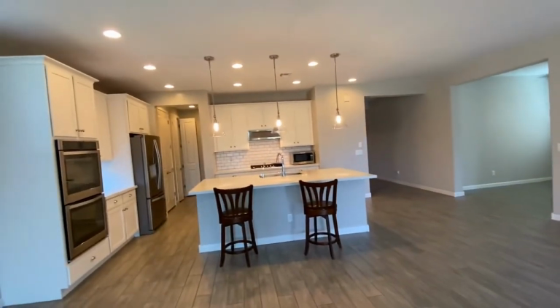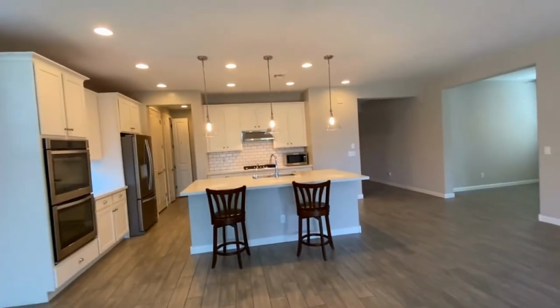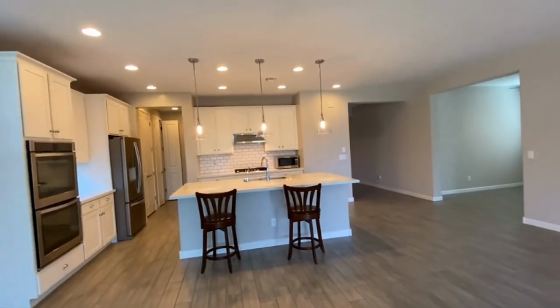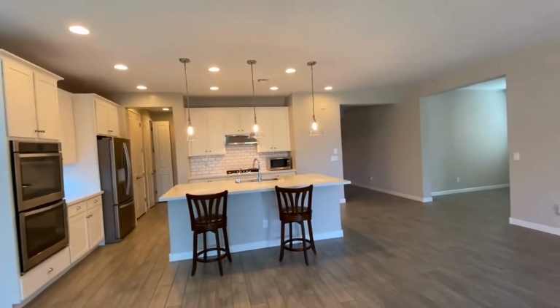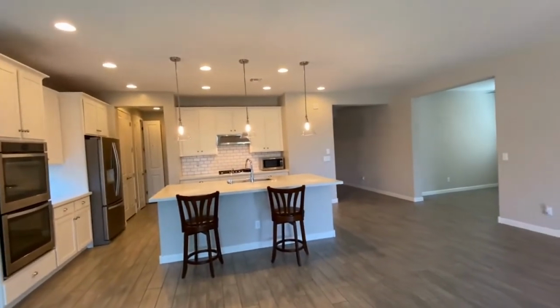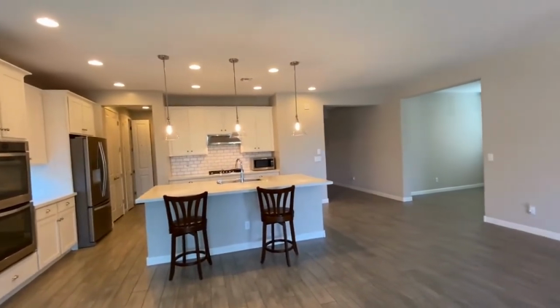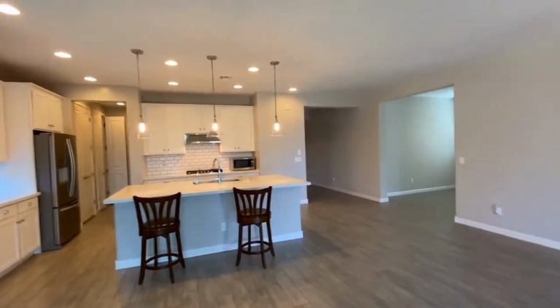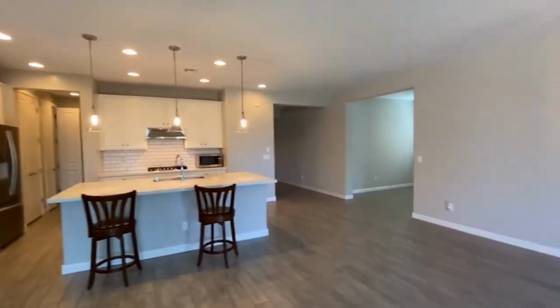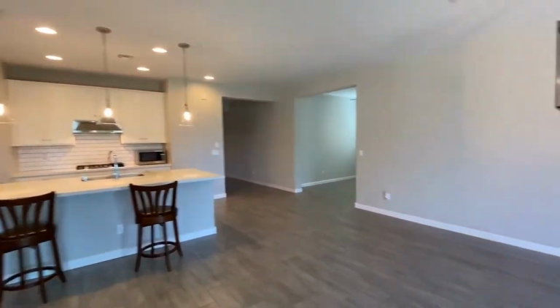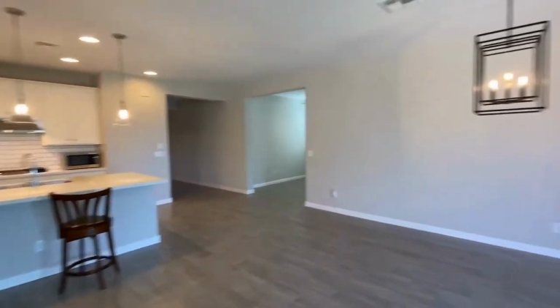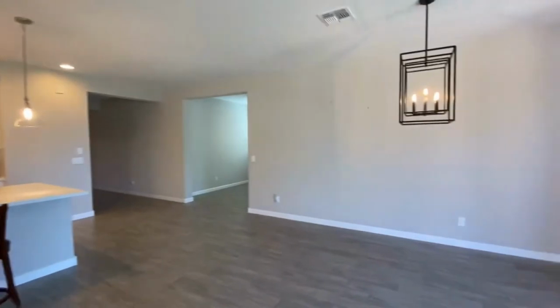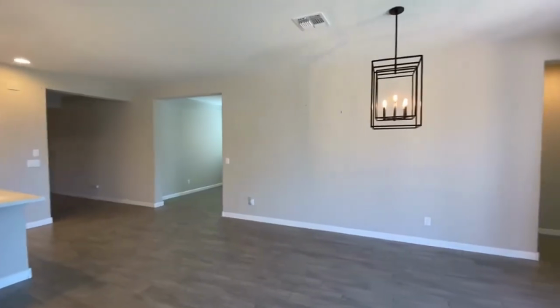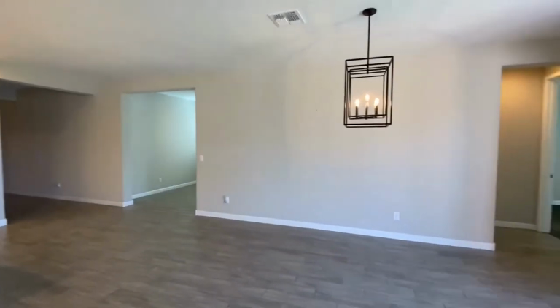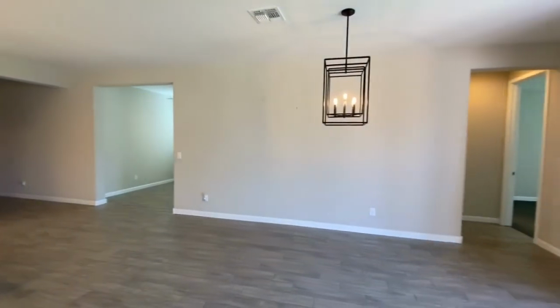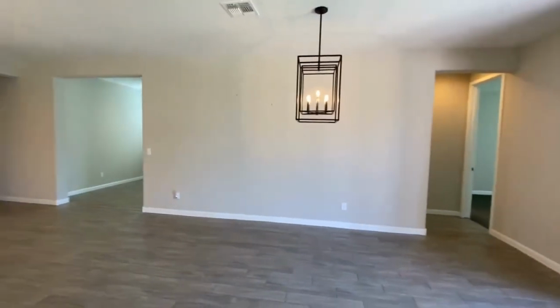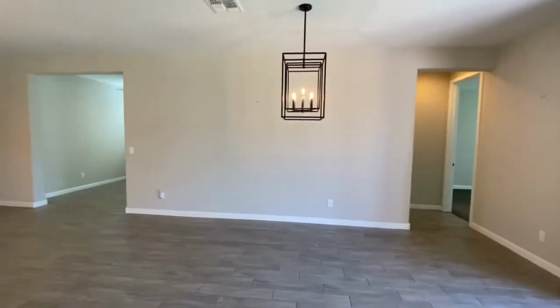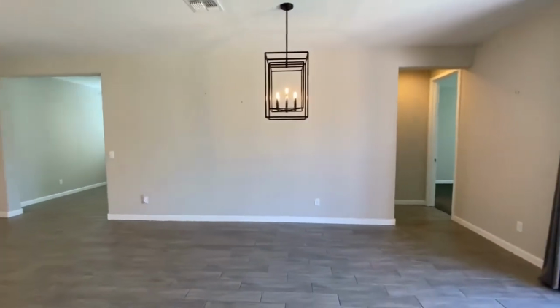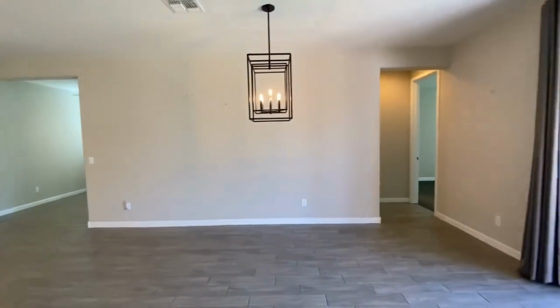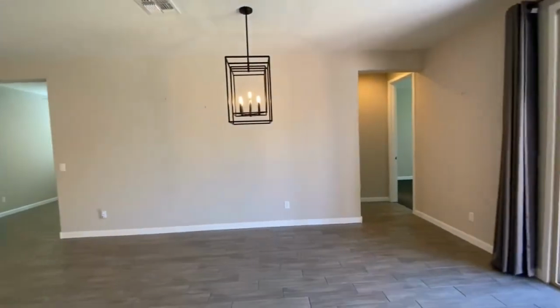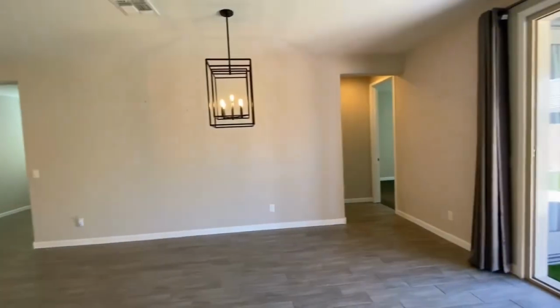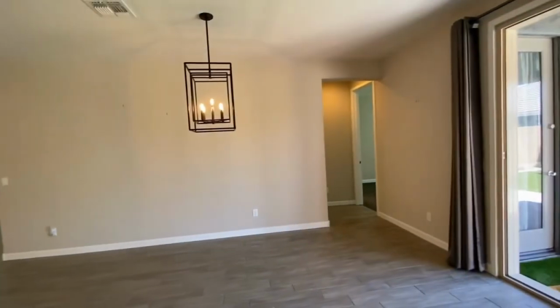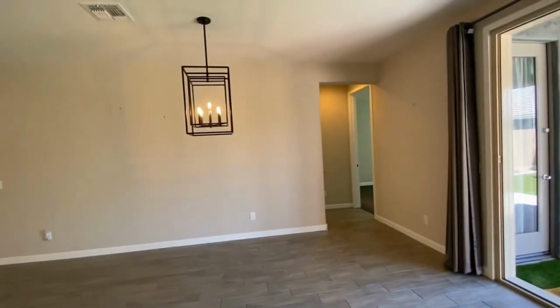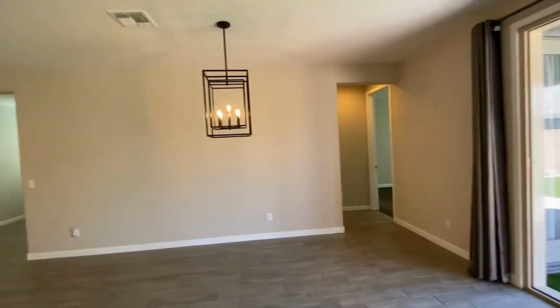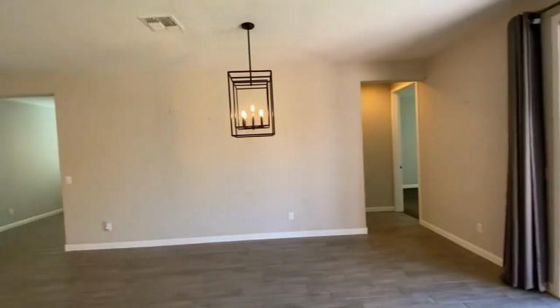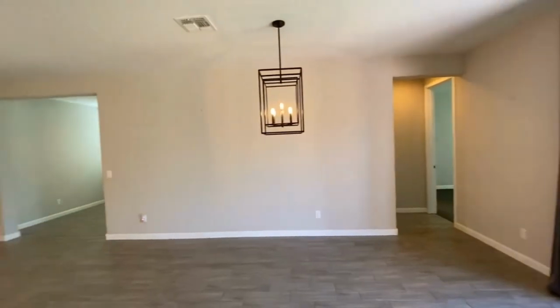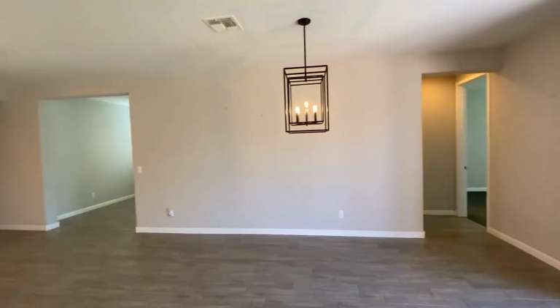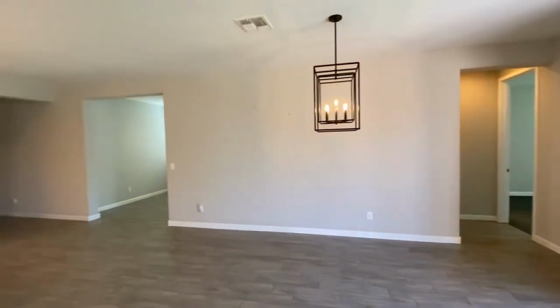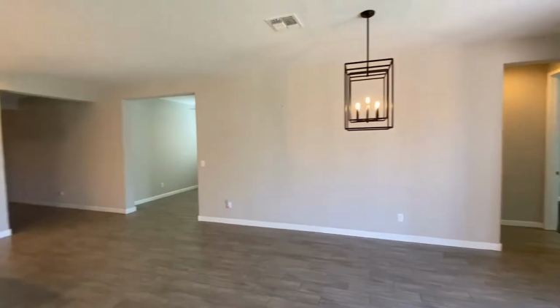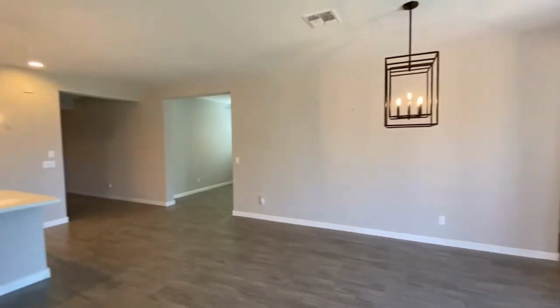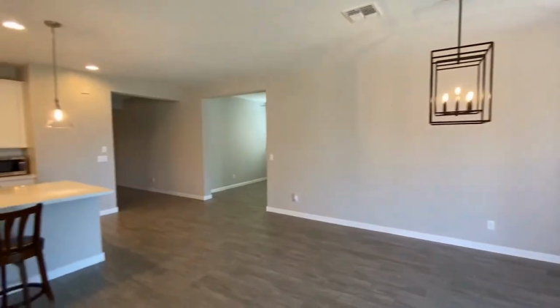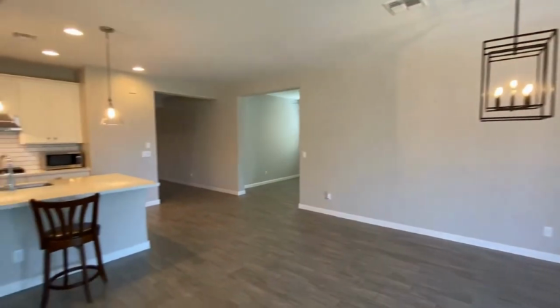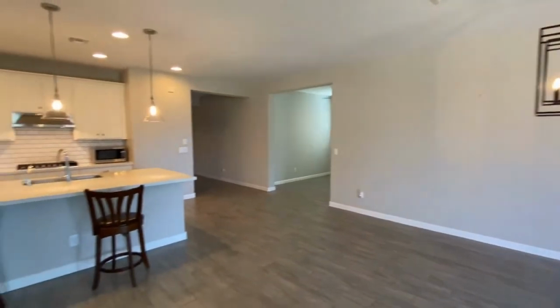Again, we've got a three-bedroom, two-and-a-half bath home and we are in Surprise, Arizona. Thank you so much.